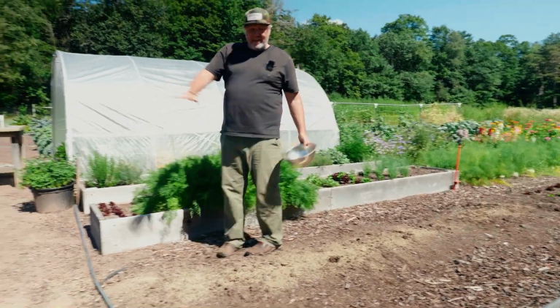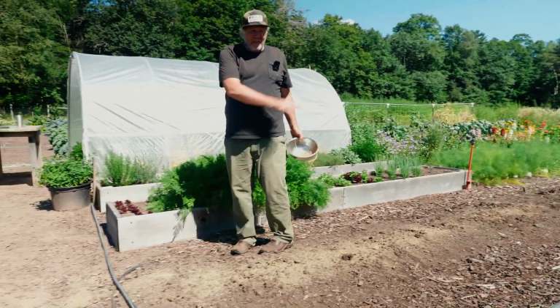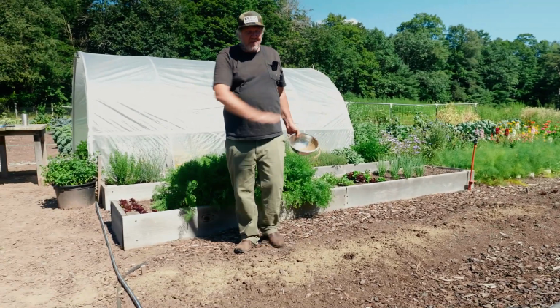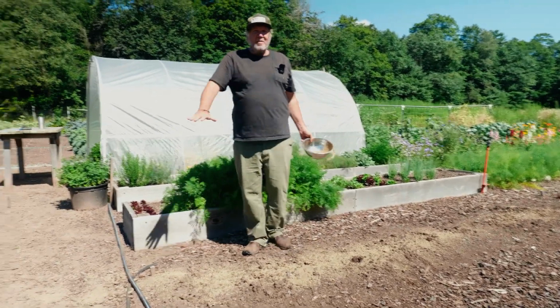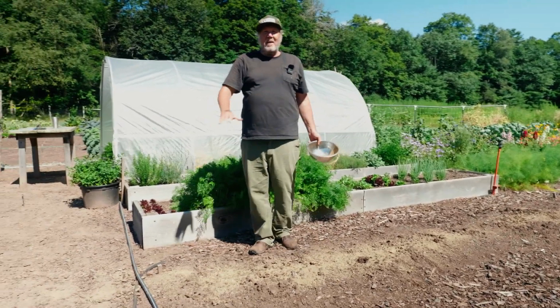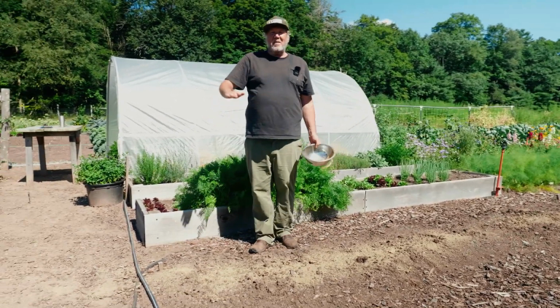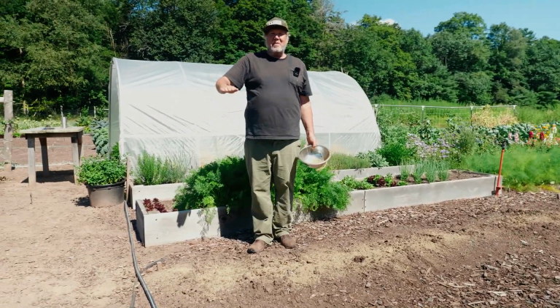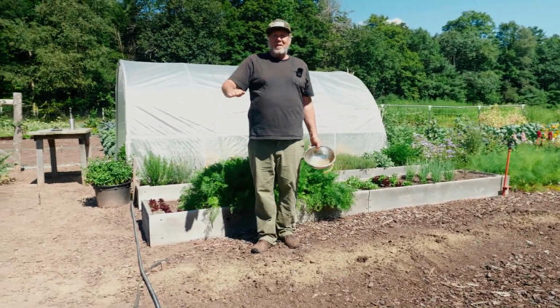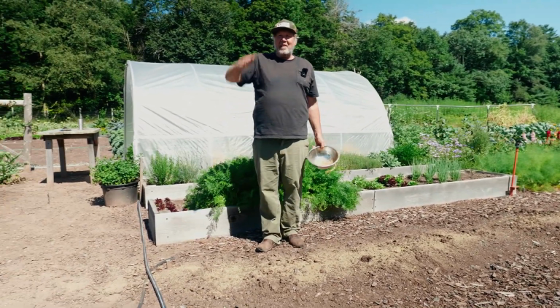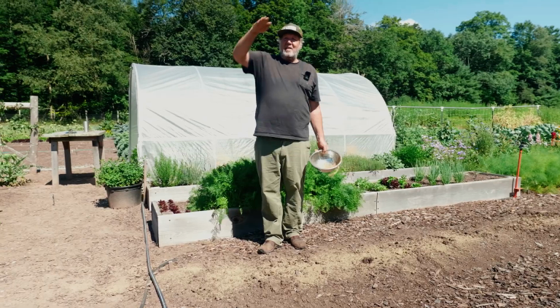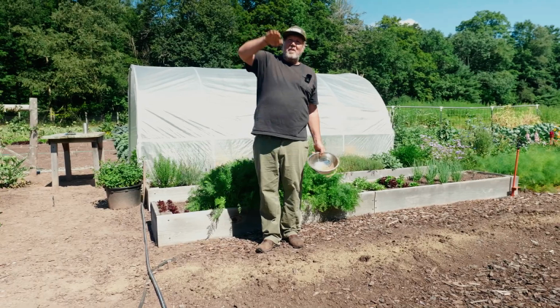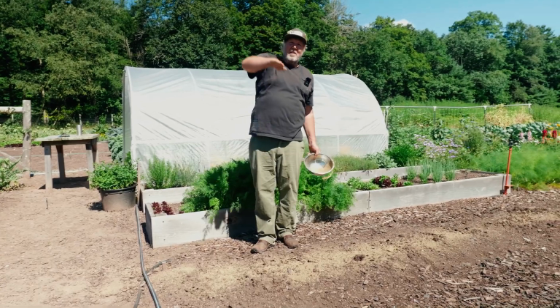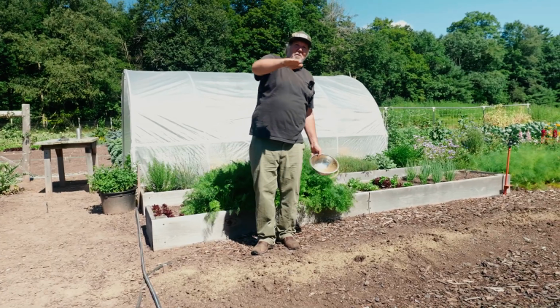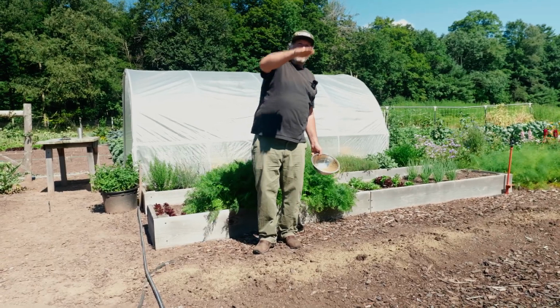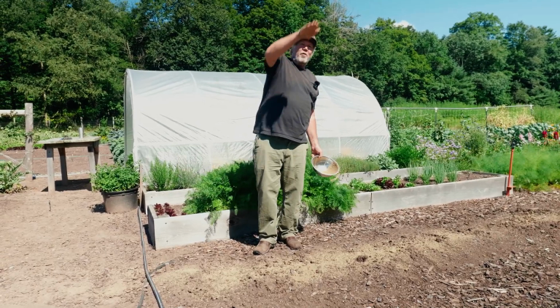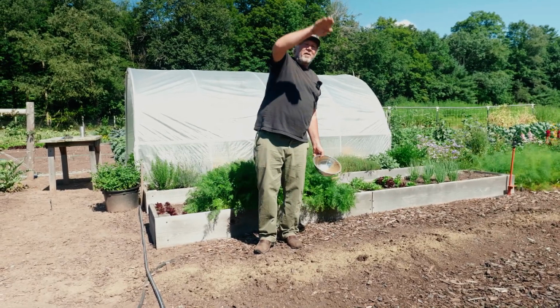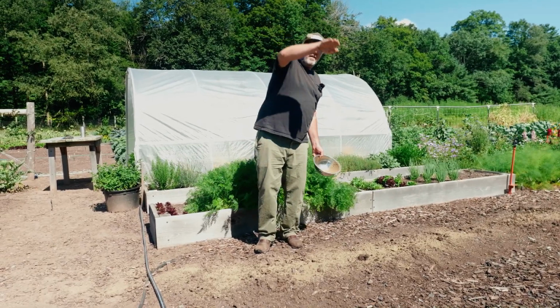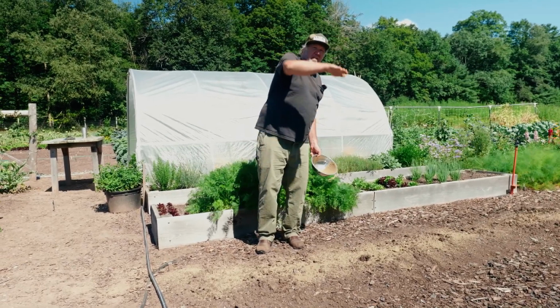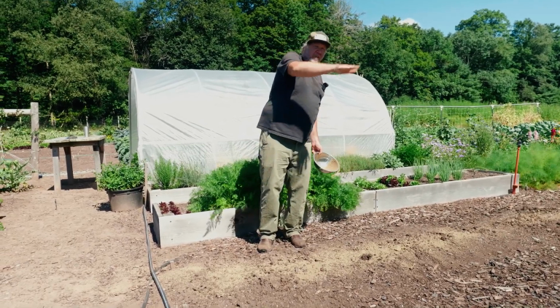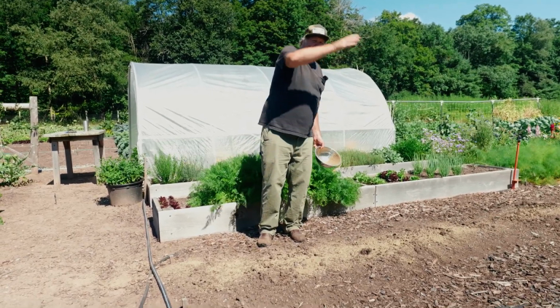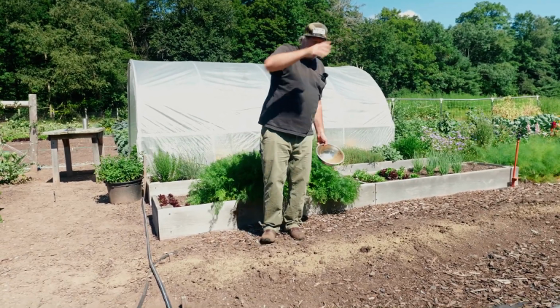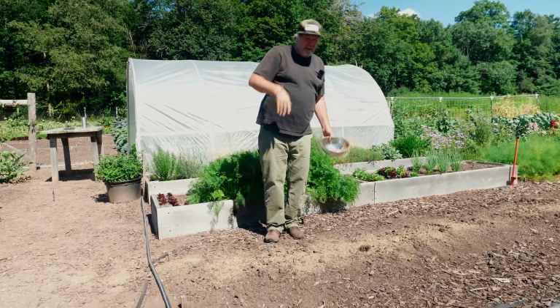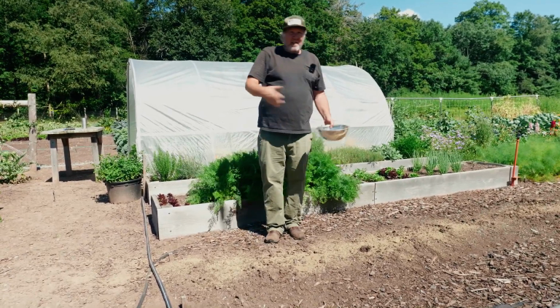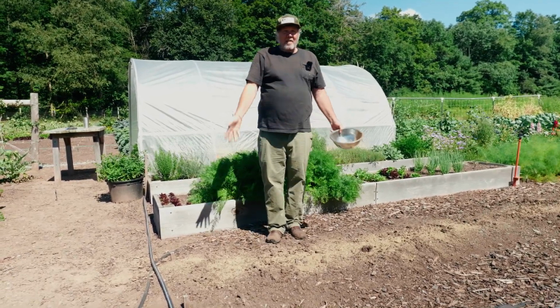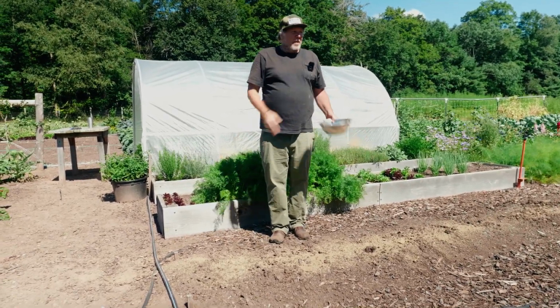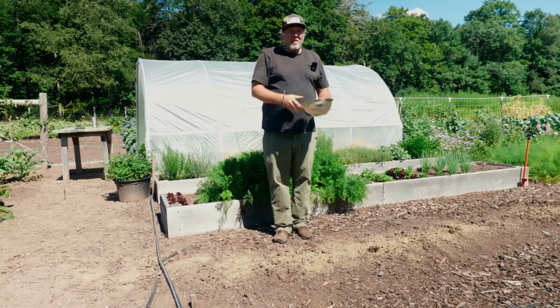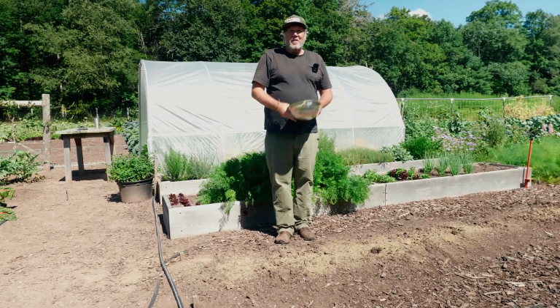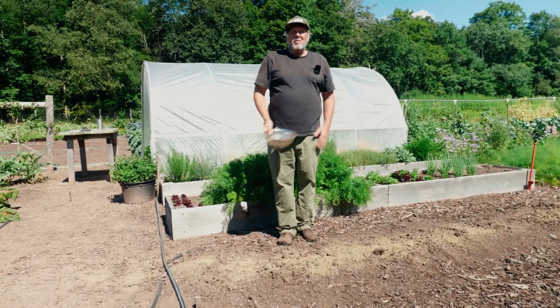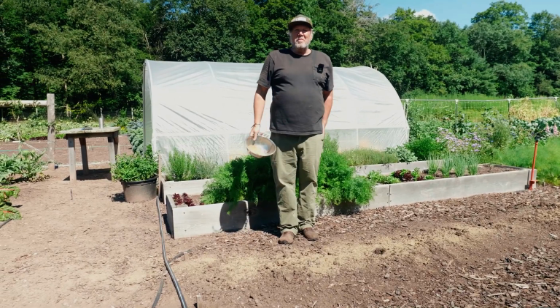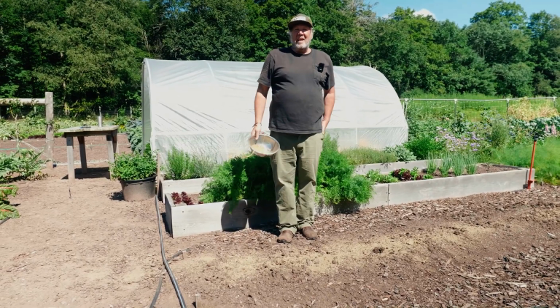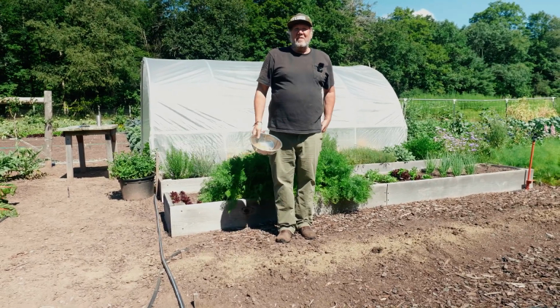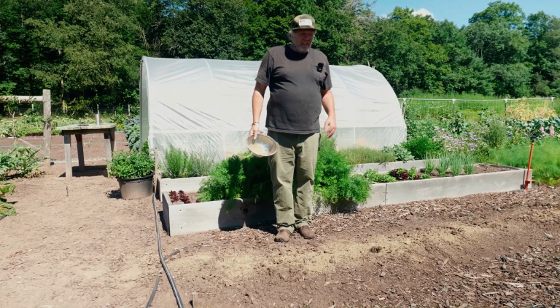The cultivator is going to even the amendment across your bed. Otherwise, when you have beds where some plants are bigger than the stuff next to them, it's because the fertilizer wasn't put down evenly. The cultivator helps with that.